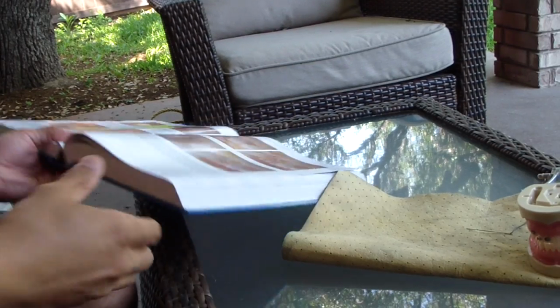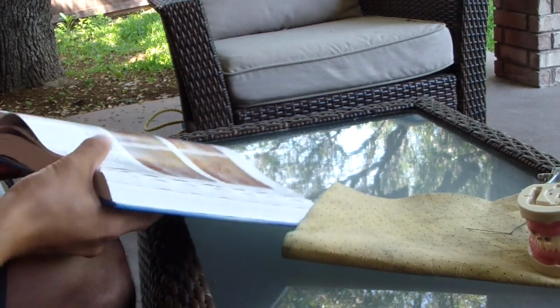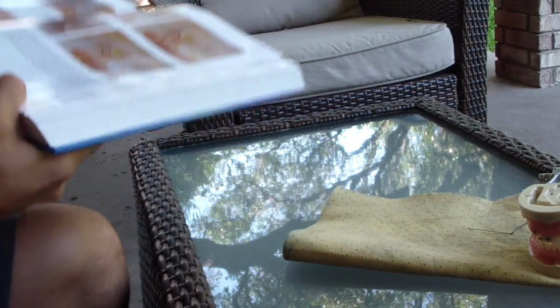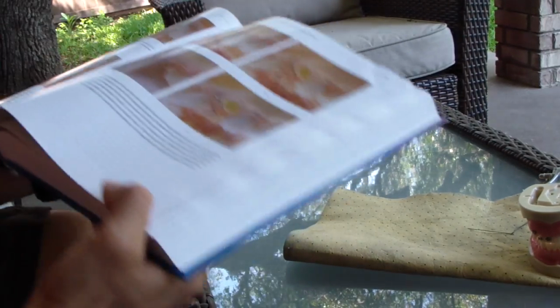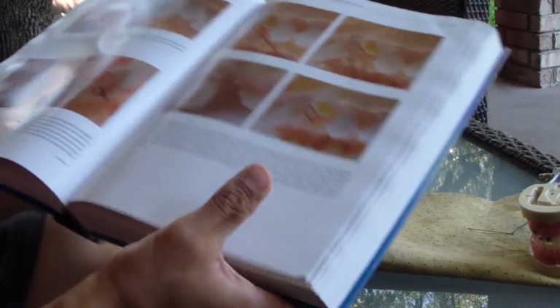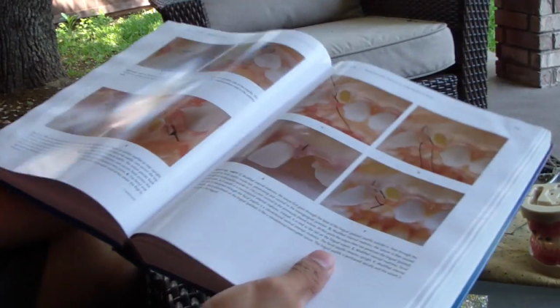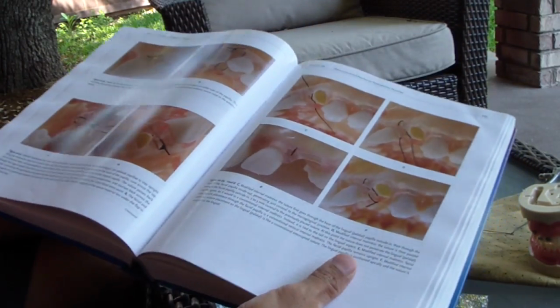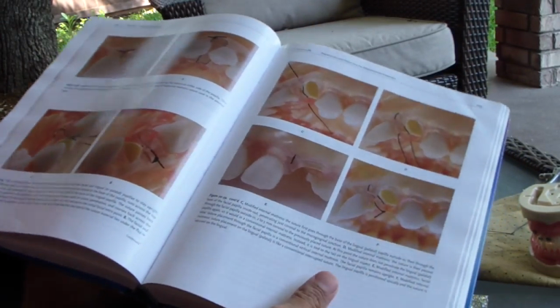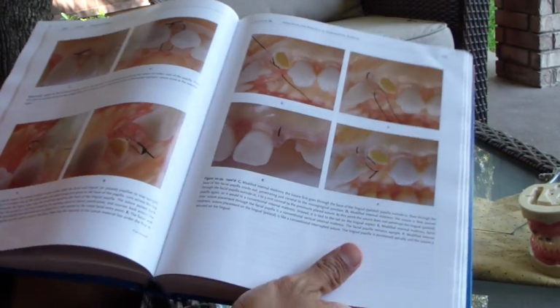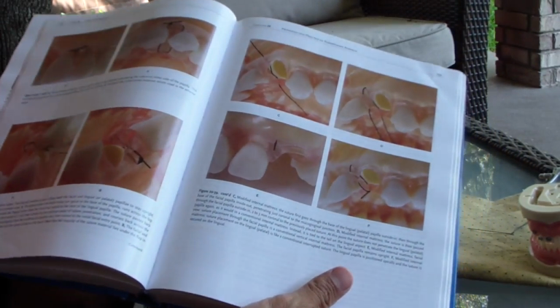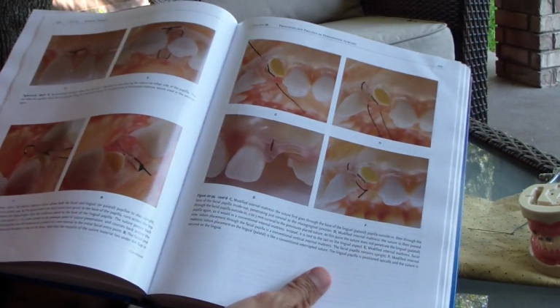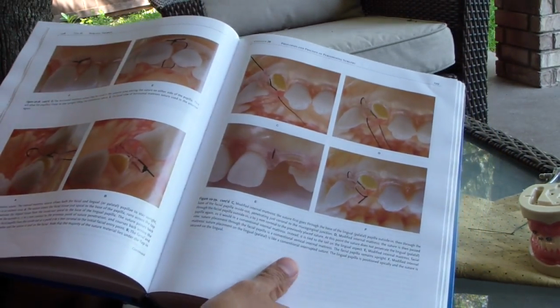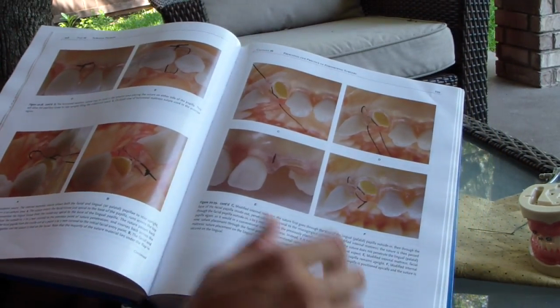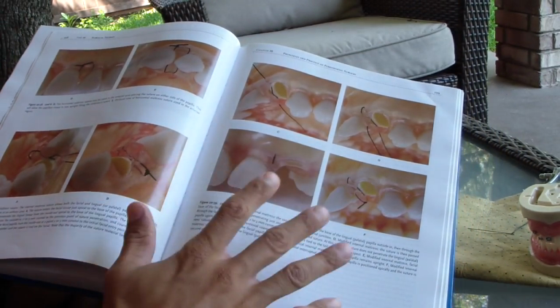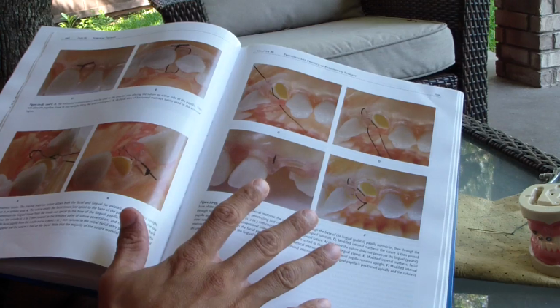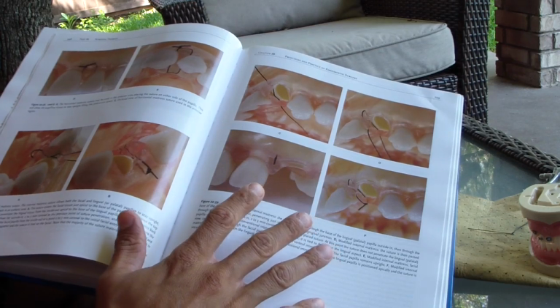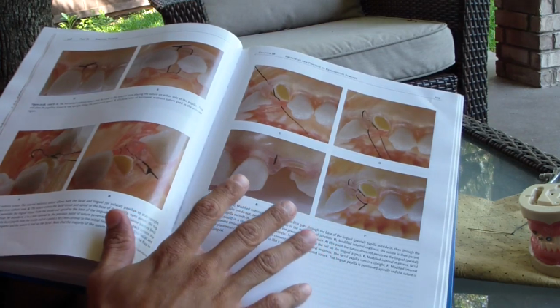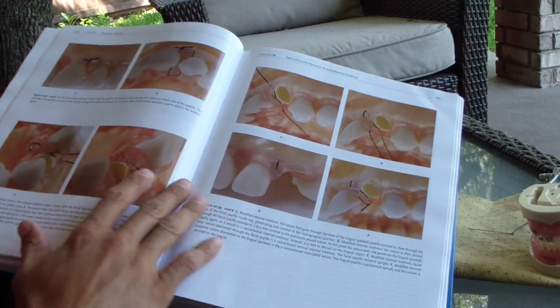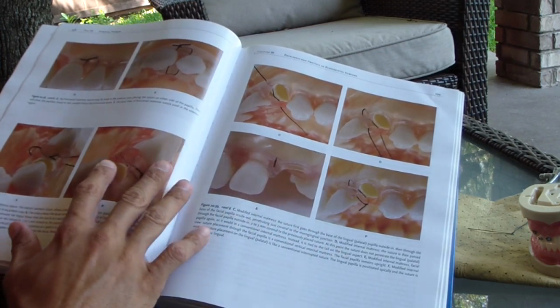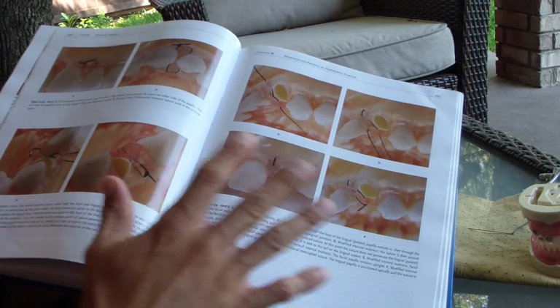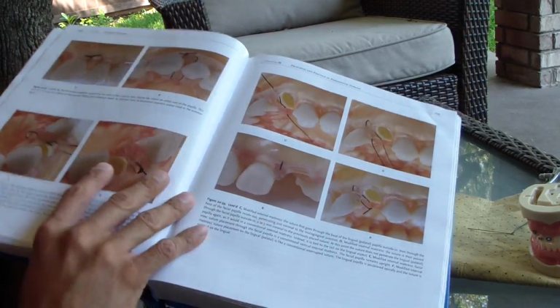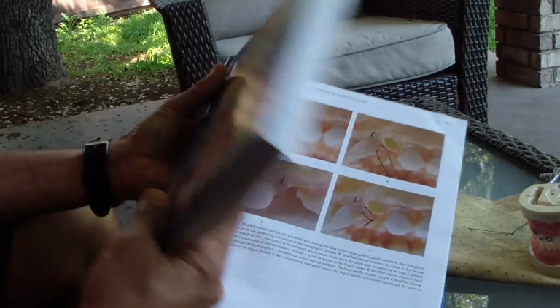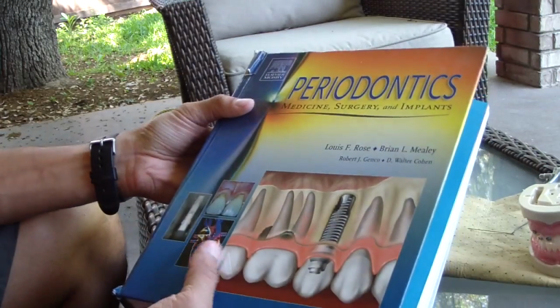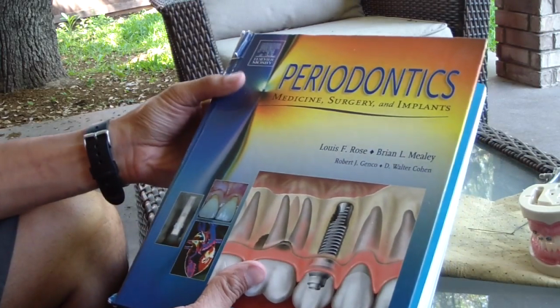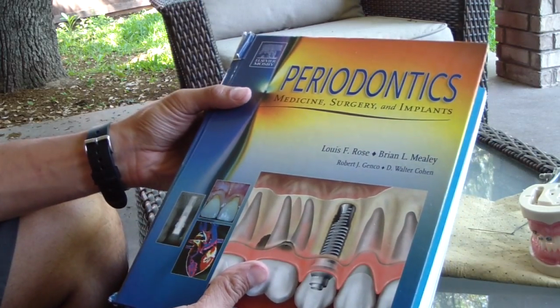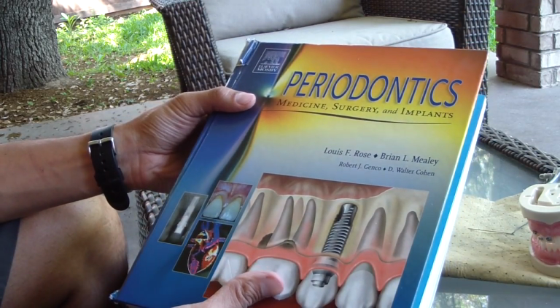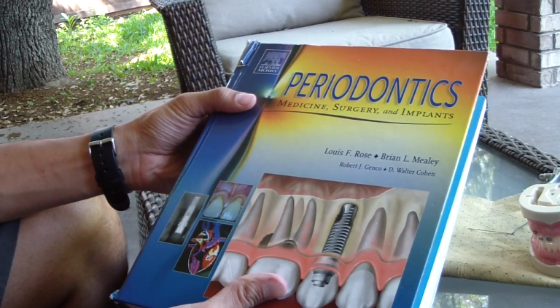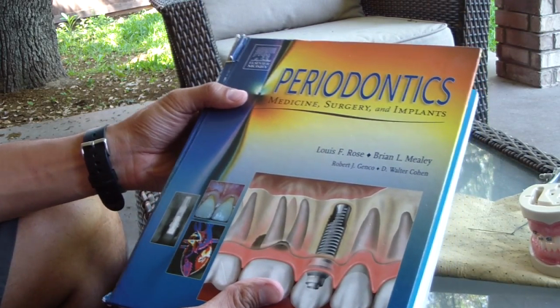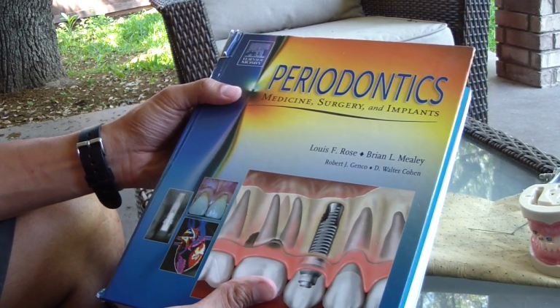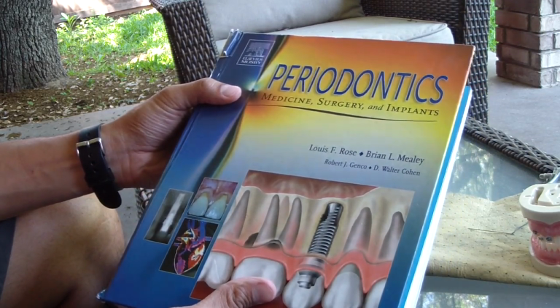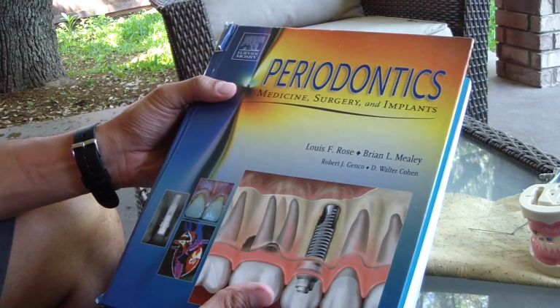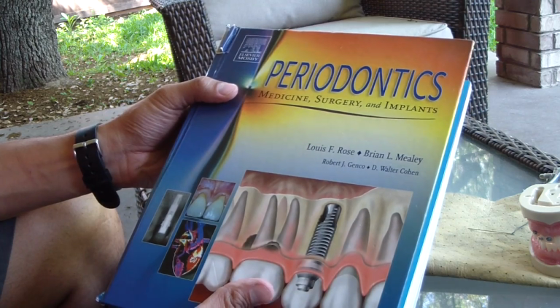Hey folks, Ashel of ThingsUnsure.com. We're going to talk about vertical mattress sutures today. Often we look in textbooks and they've got some really nice pictures — this is a couple of editions old, this is Amelia and Rose in periodontics.